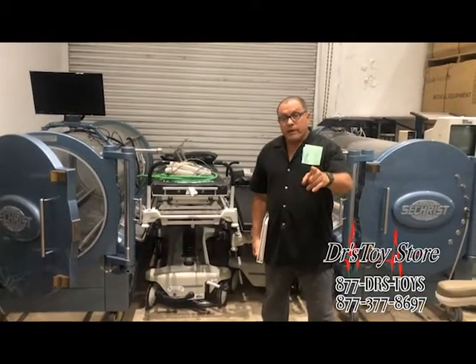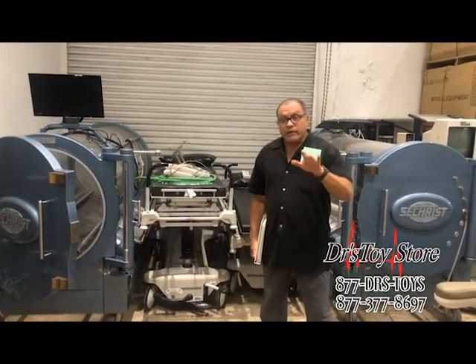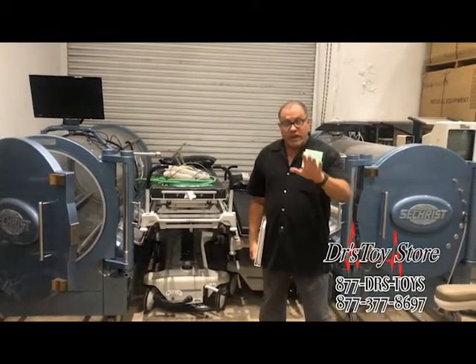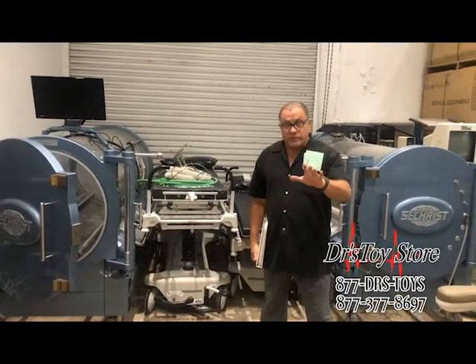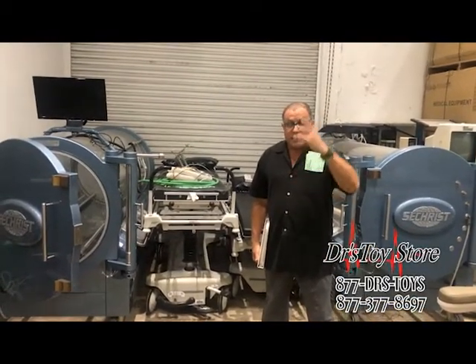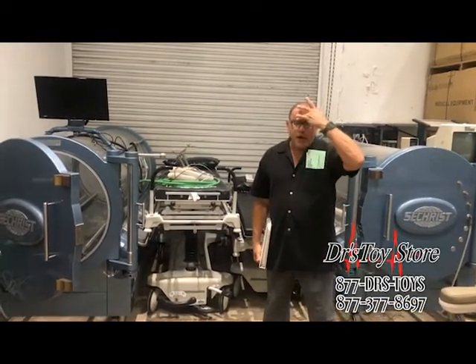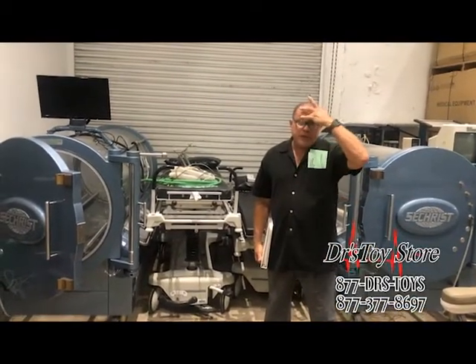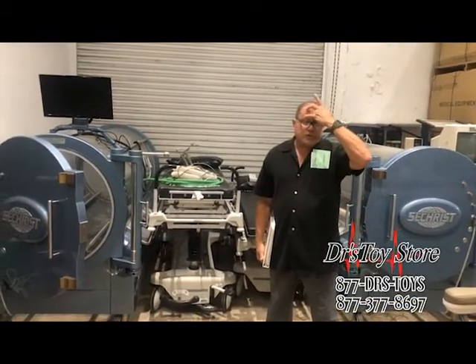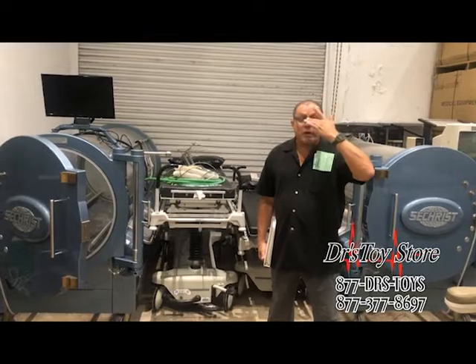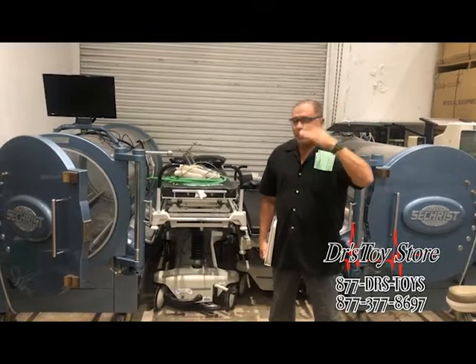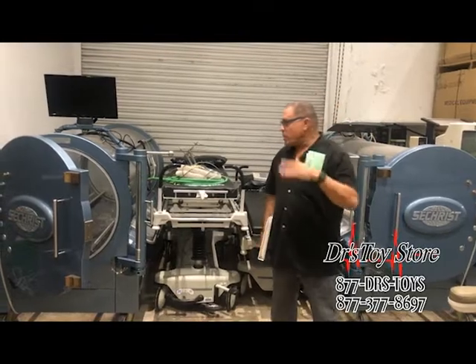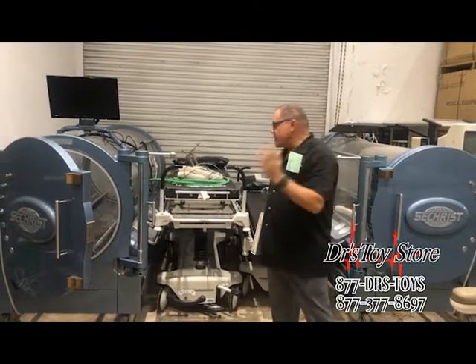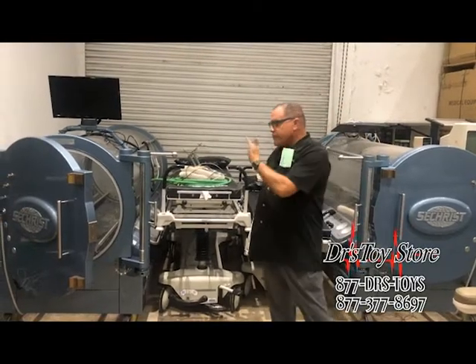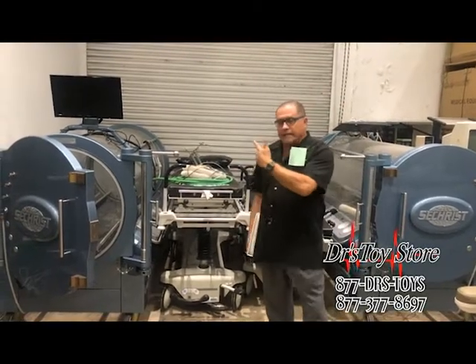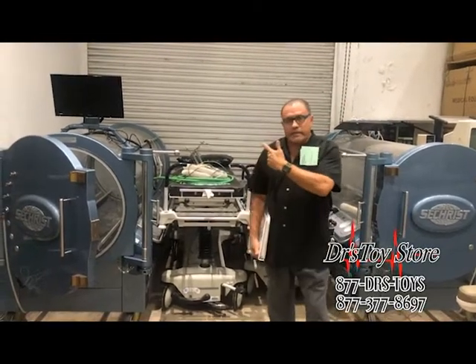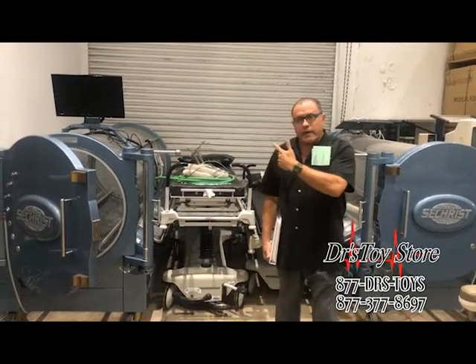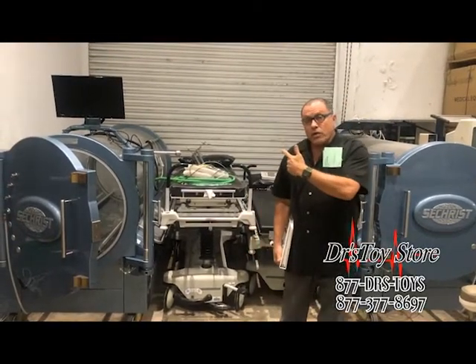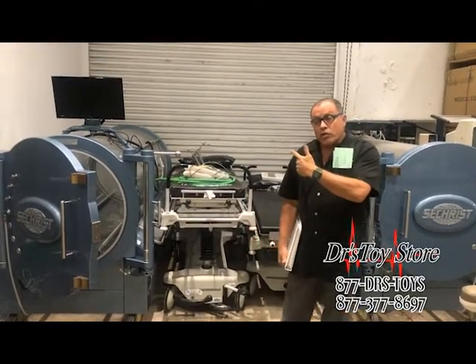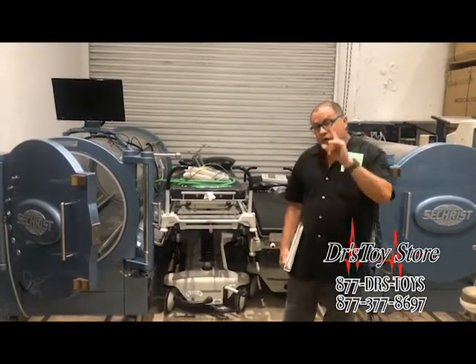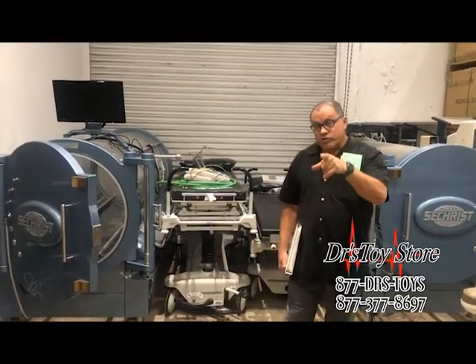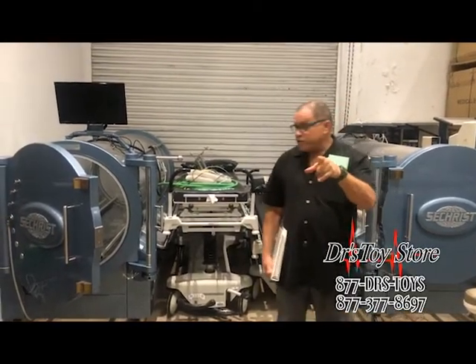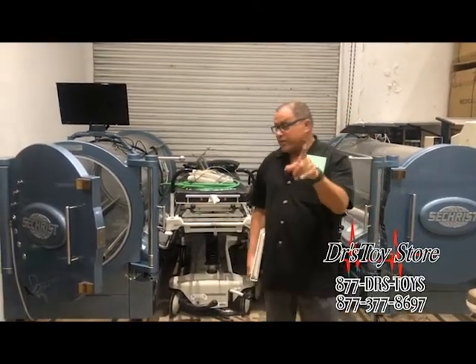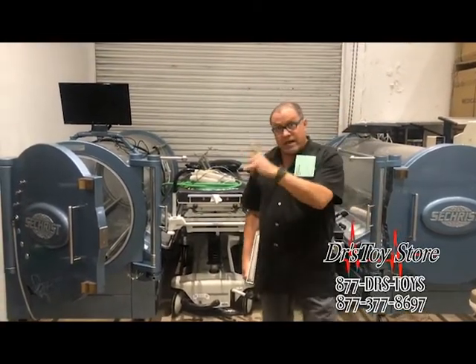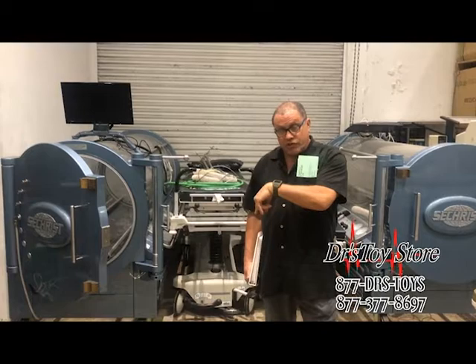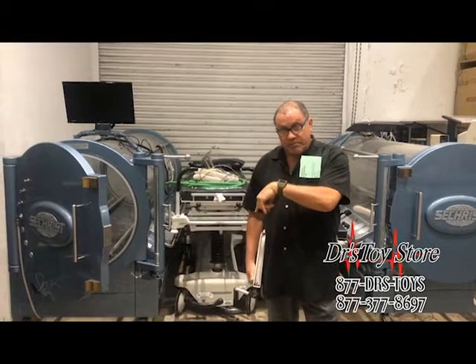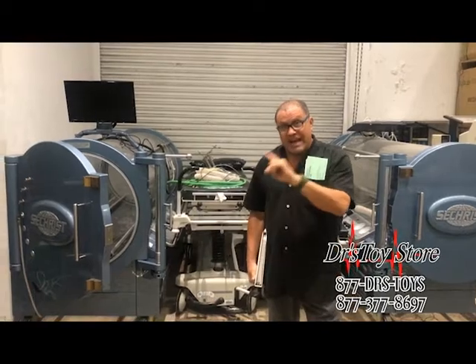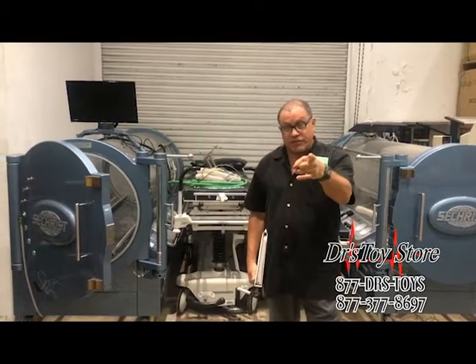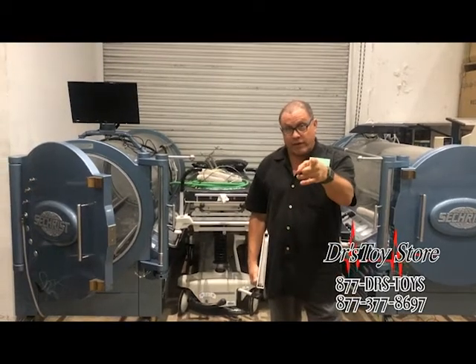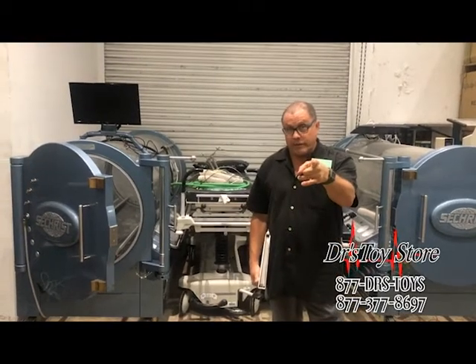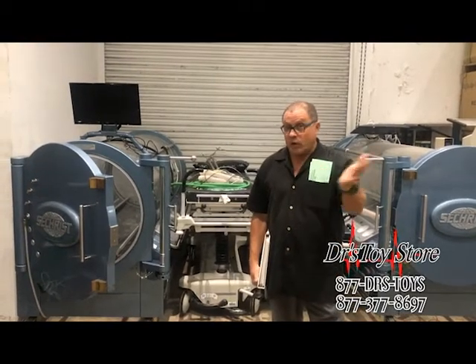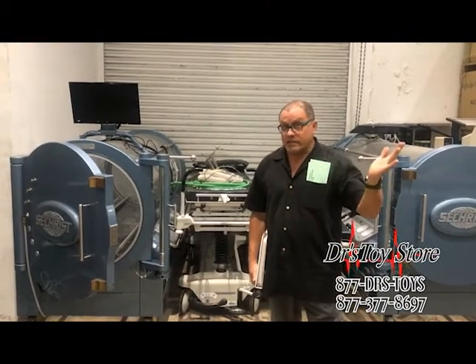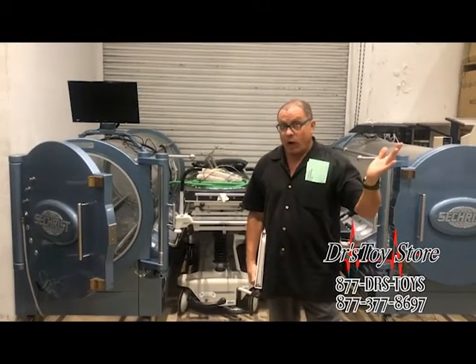Hyperbaric Chambers. I'm Rob with the Doctor's Toy Store. These are fantastic. You need a prescription for the oxygen, not for cigarettes. Don't ask me why.